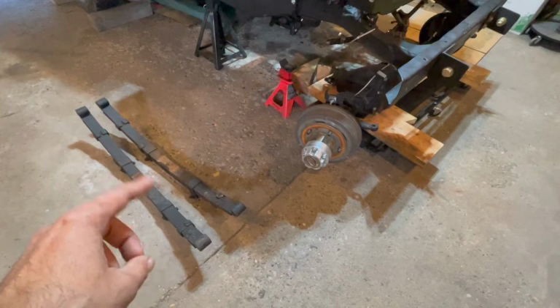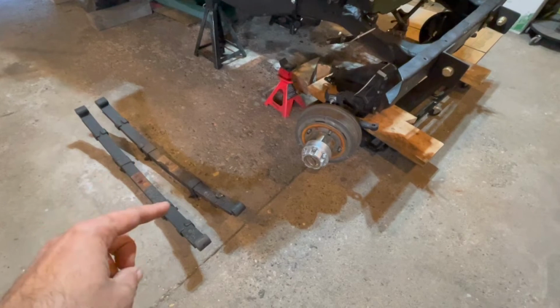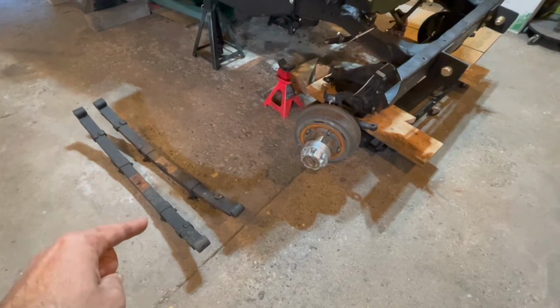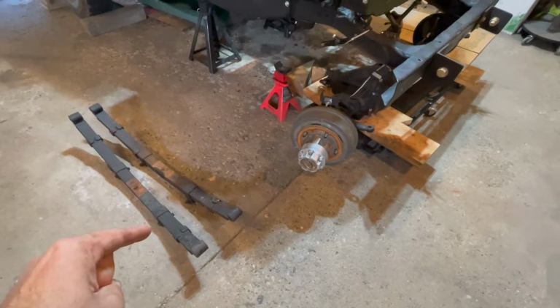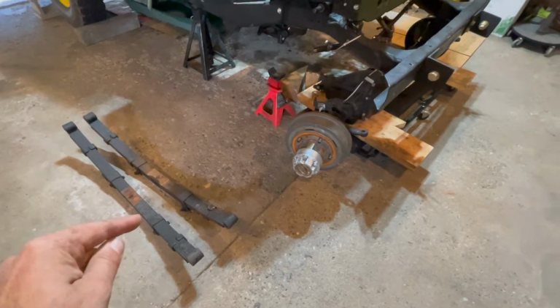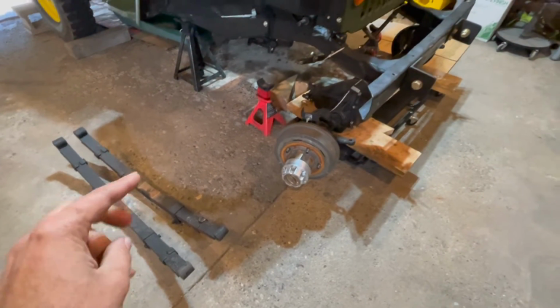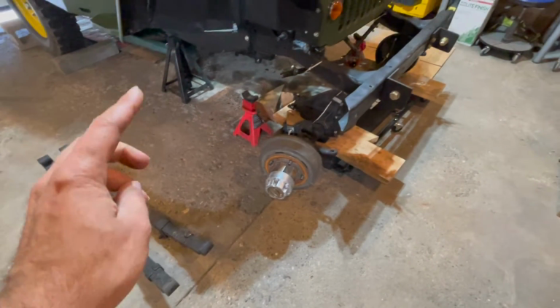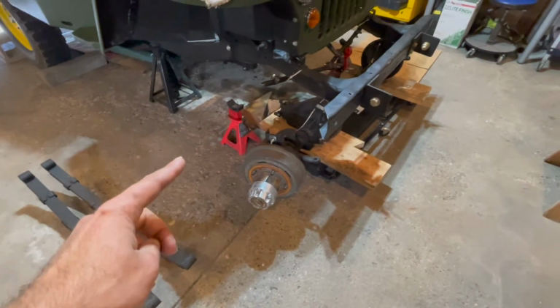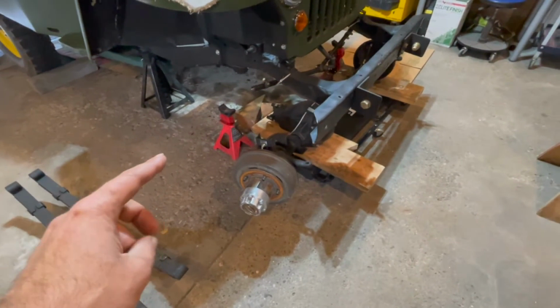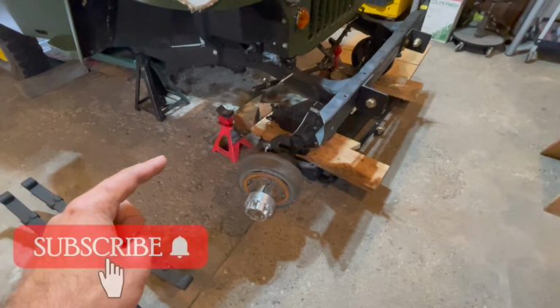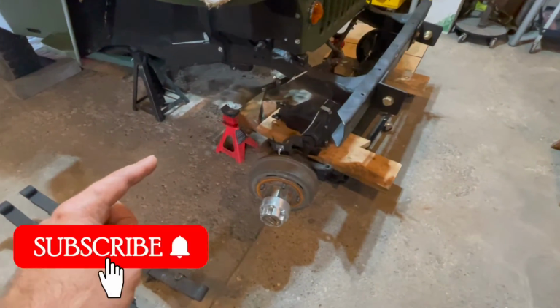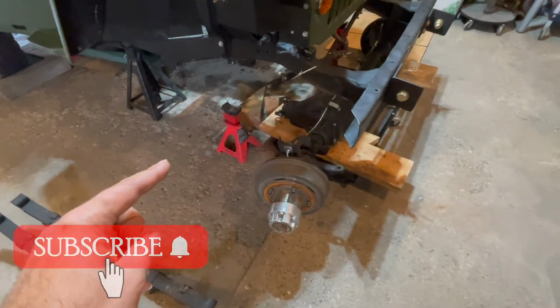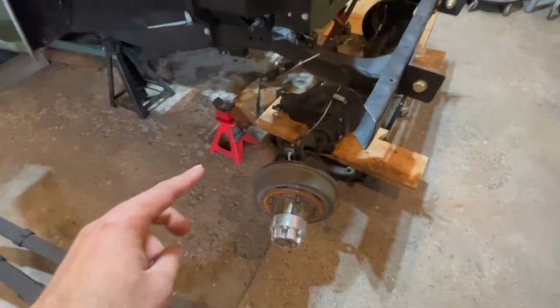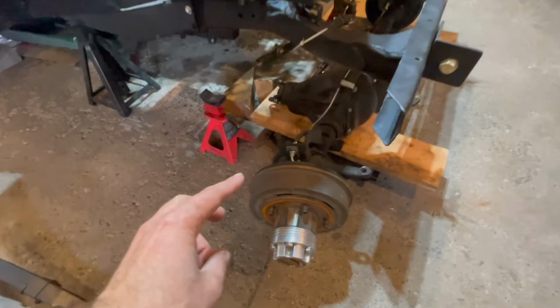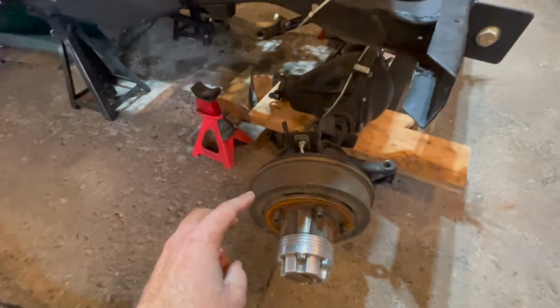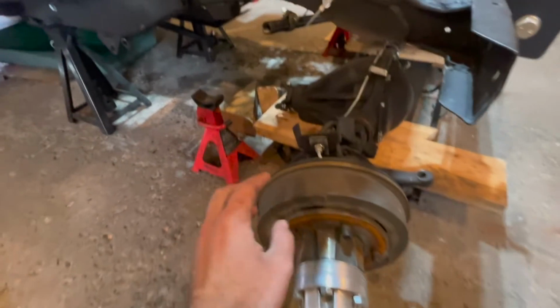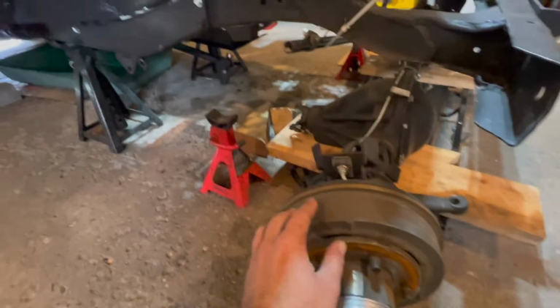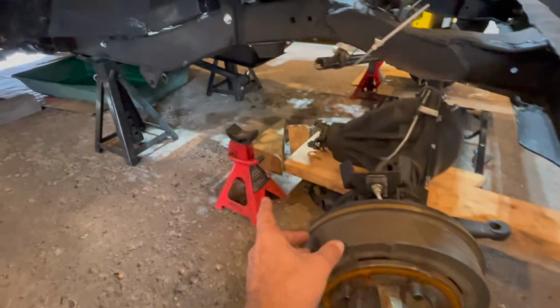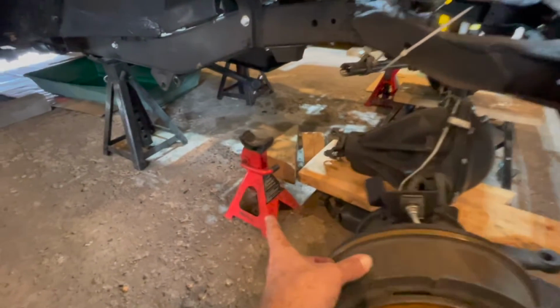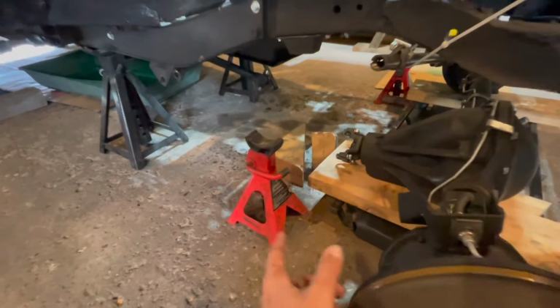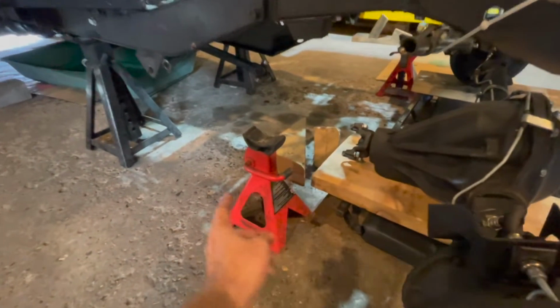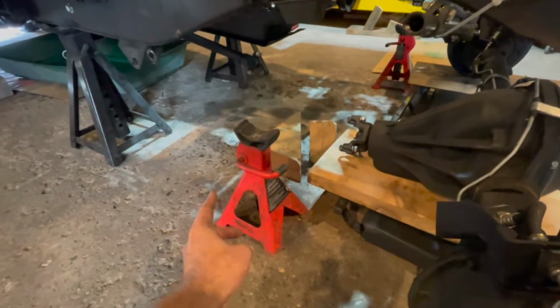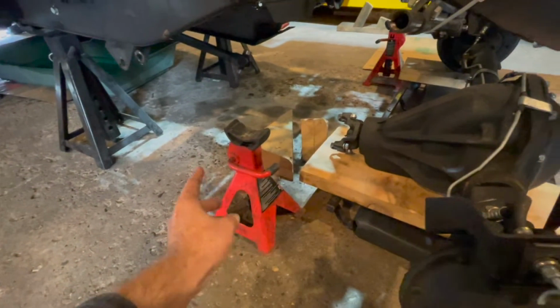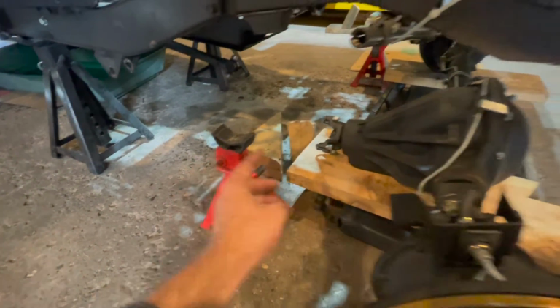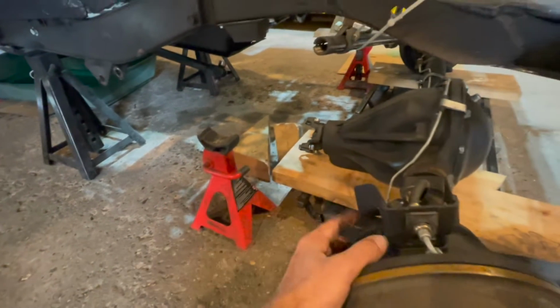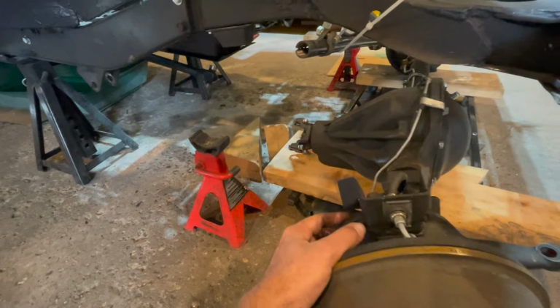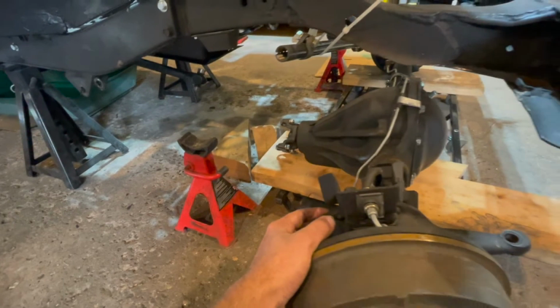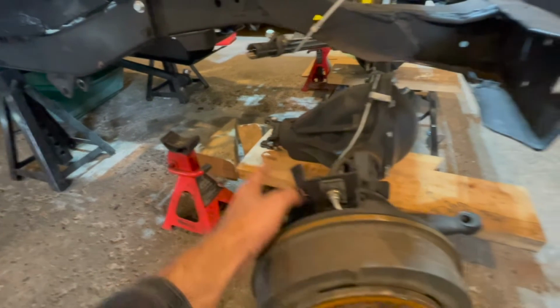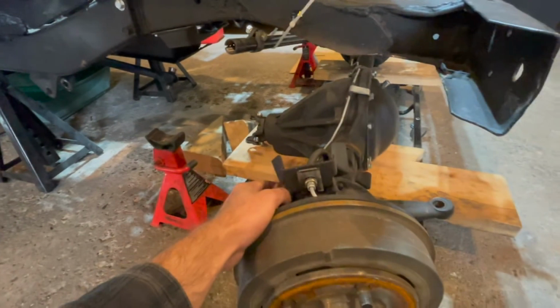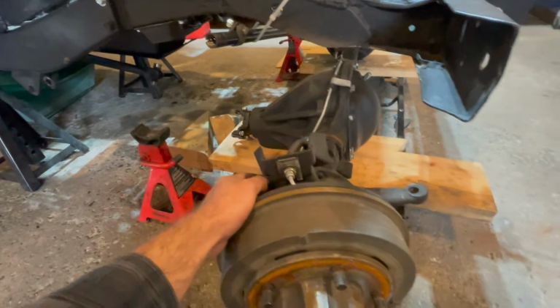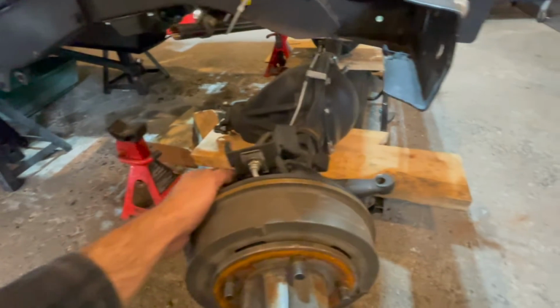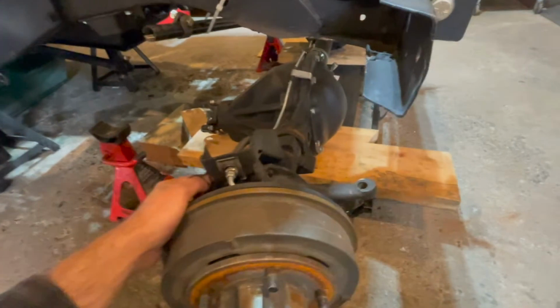We got the two leaf springs disconnected from the frame of our Jeep and the axle just lowered onto these two stands, then we moved the axle to a creeper.